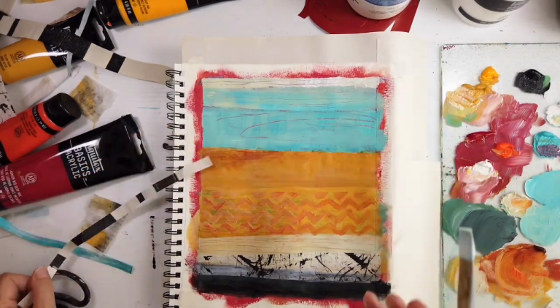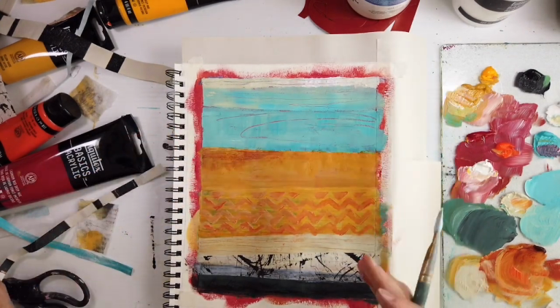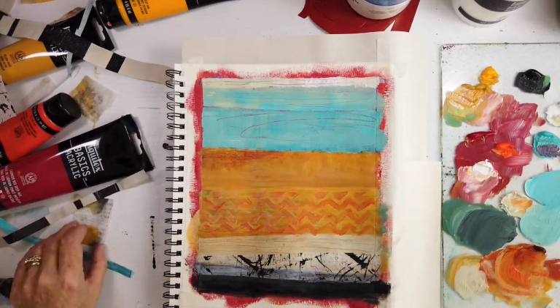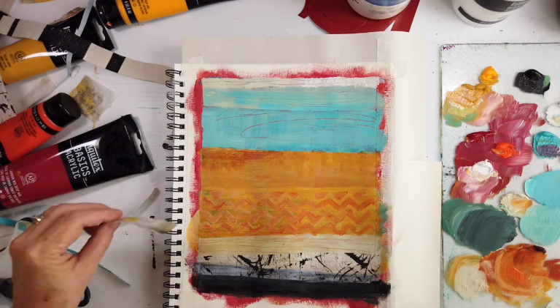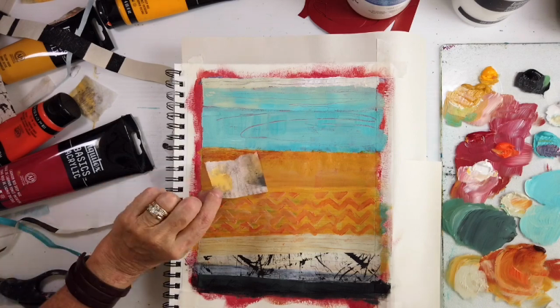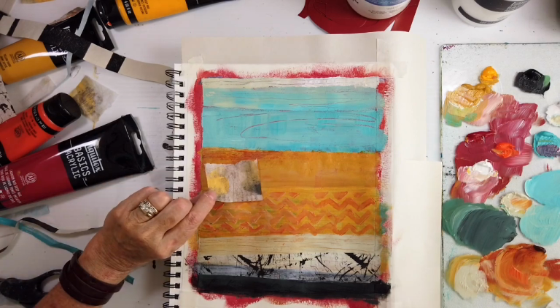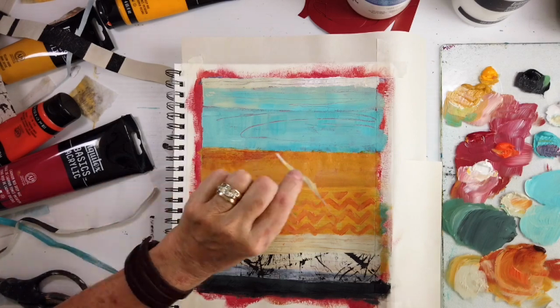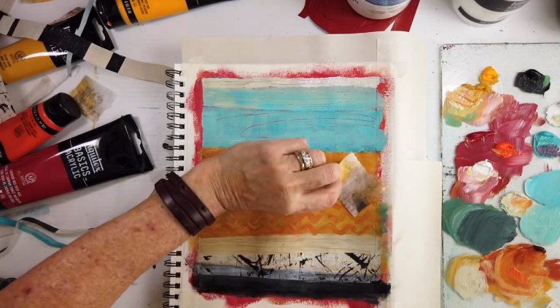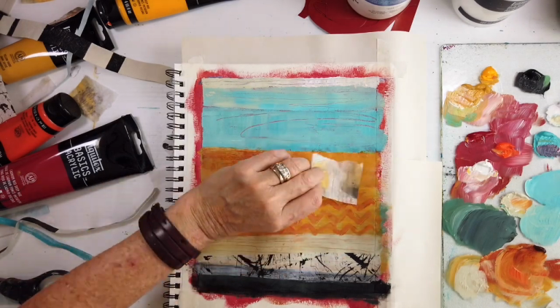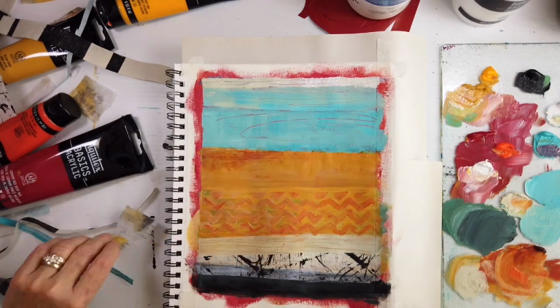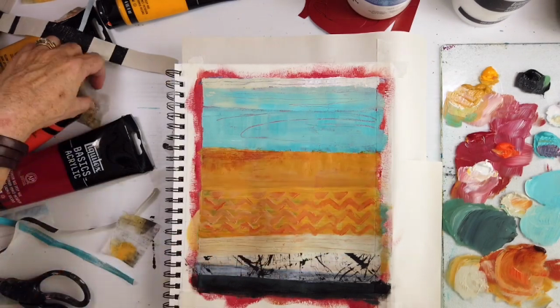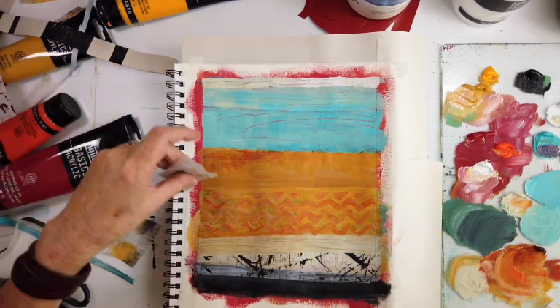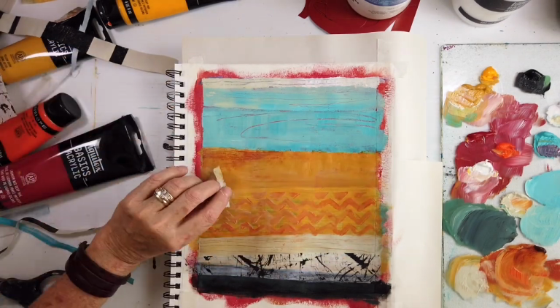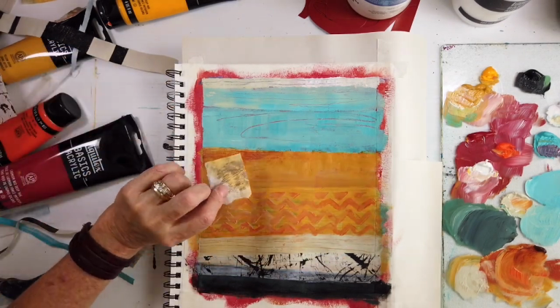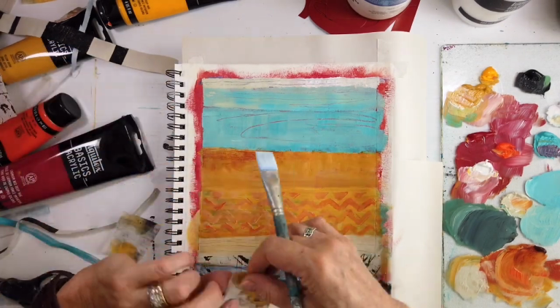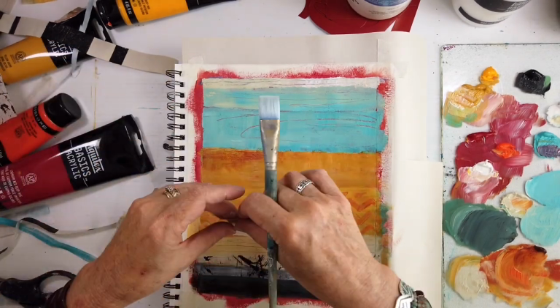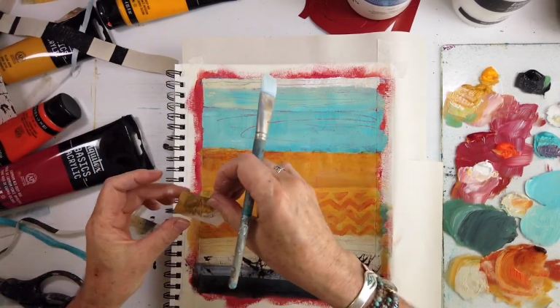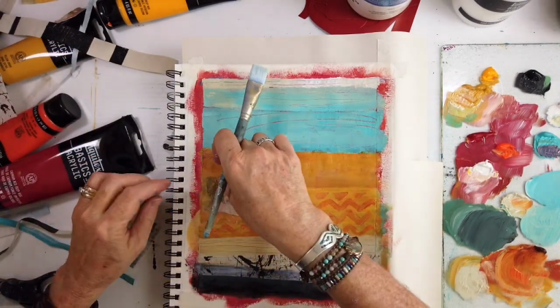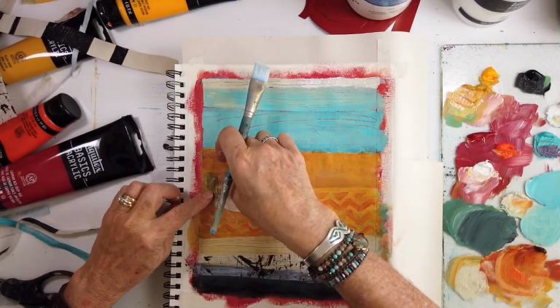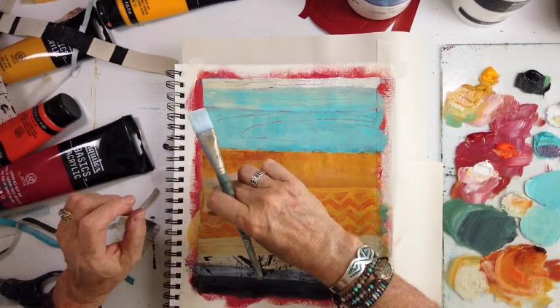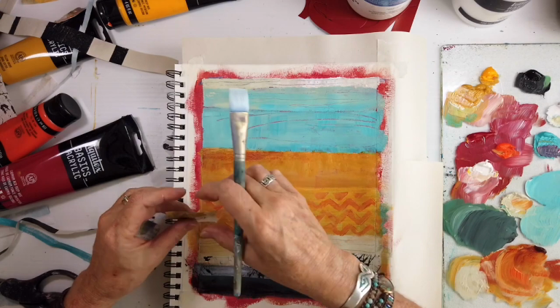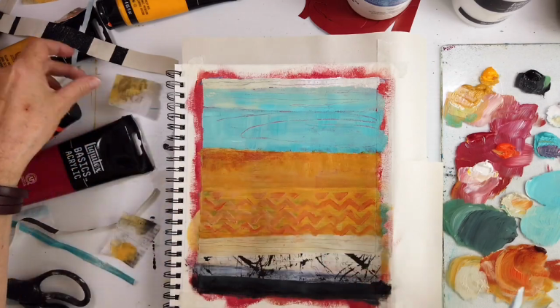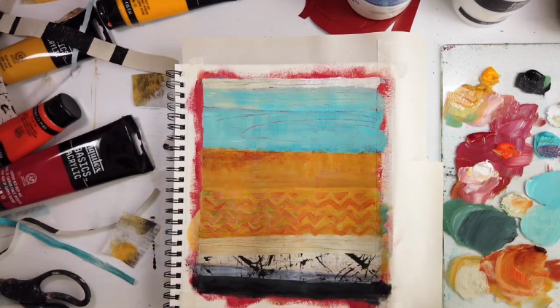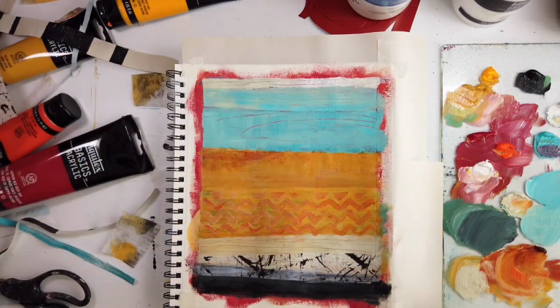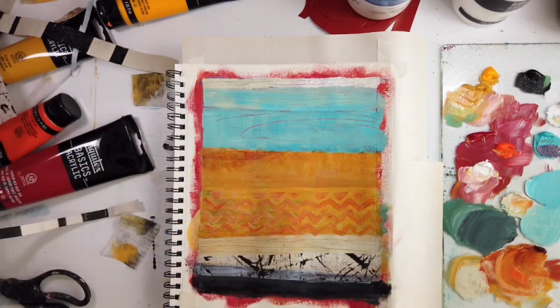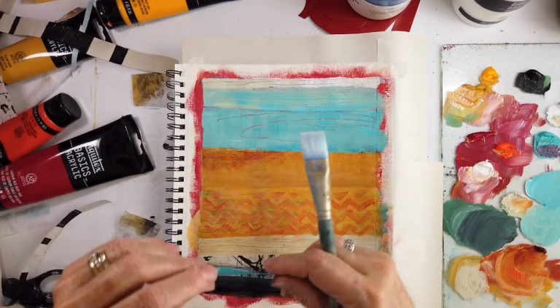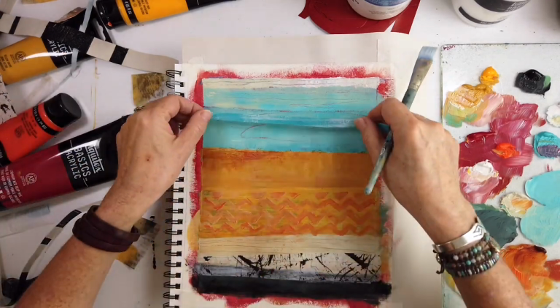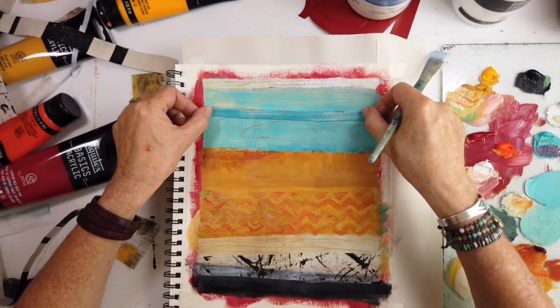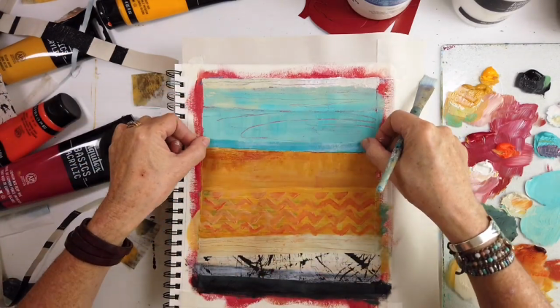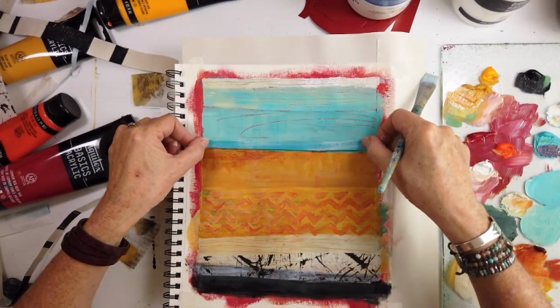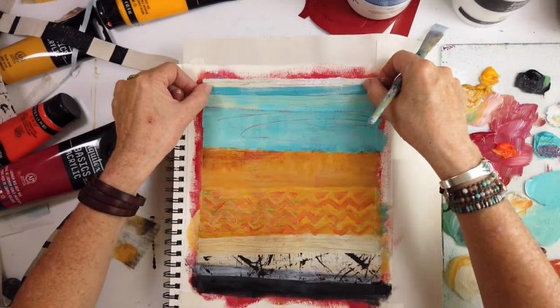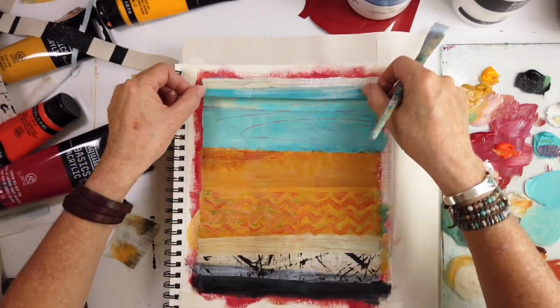Isn't it so cool? I just love this discovery. Loving how black and white goes with the yellows and blues — and orange and blue.